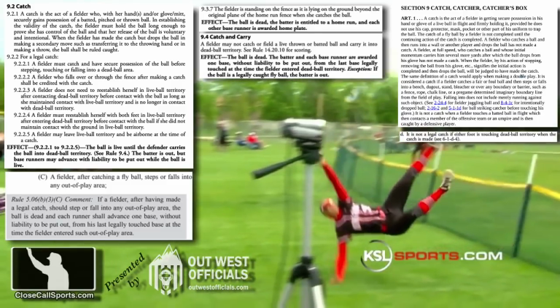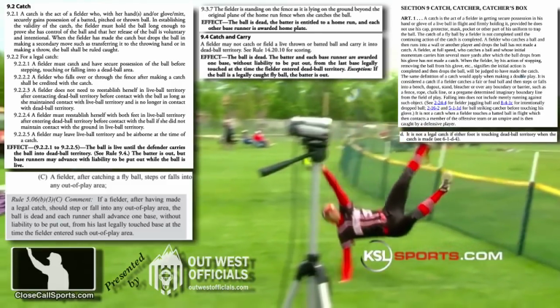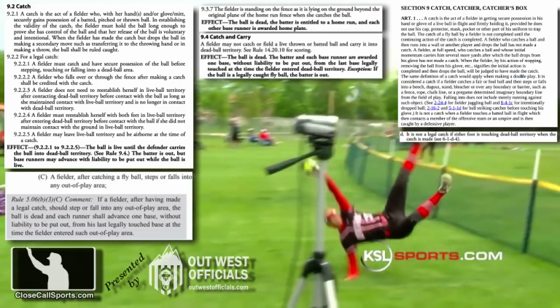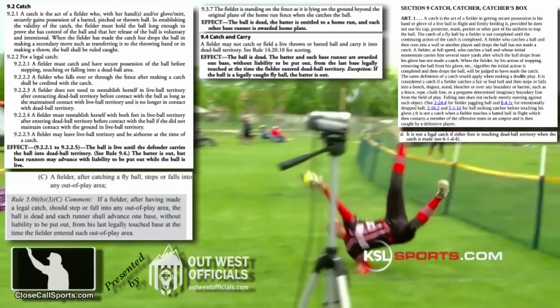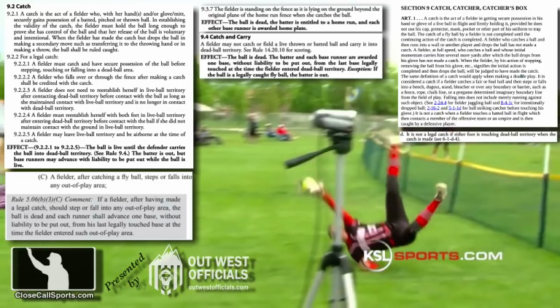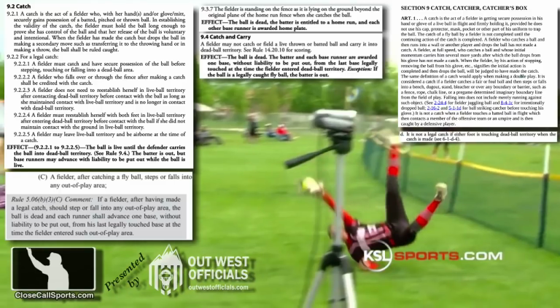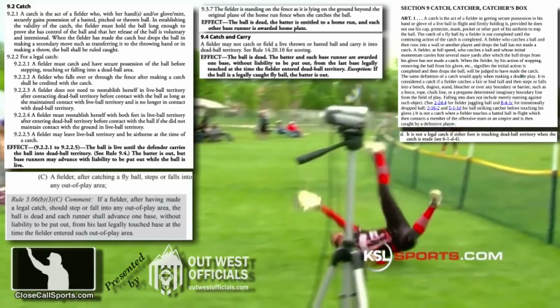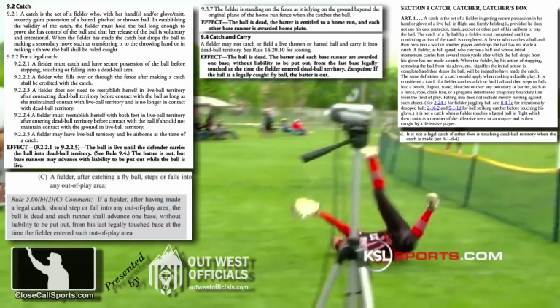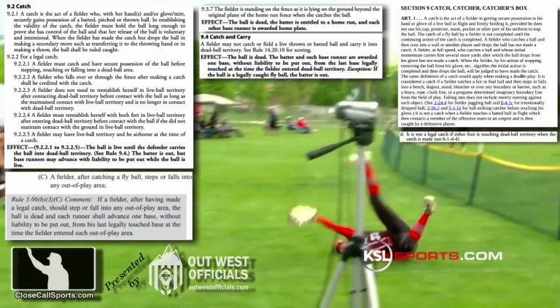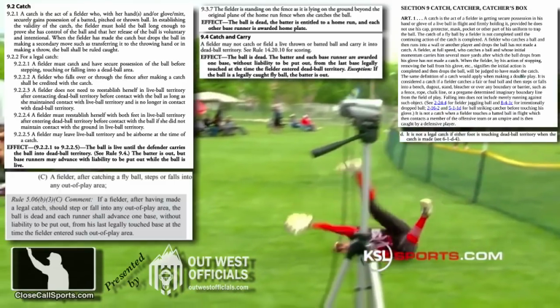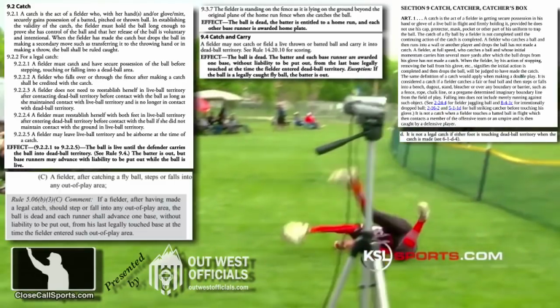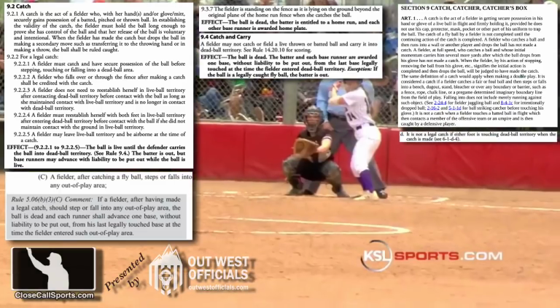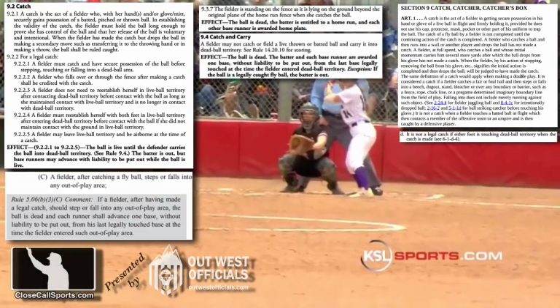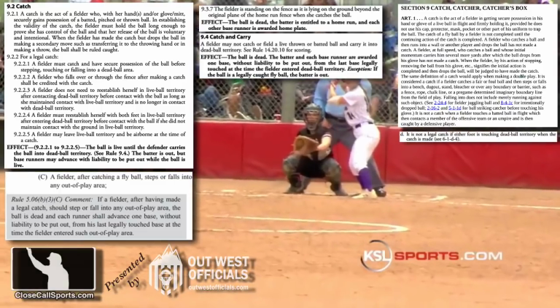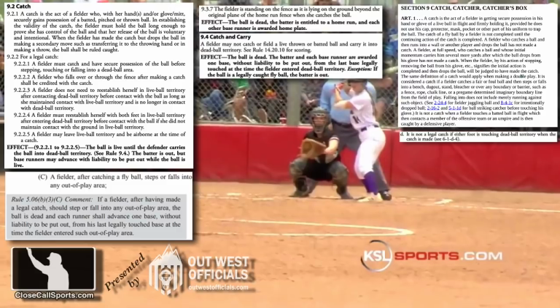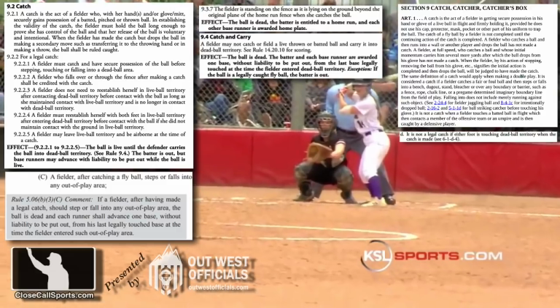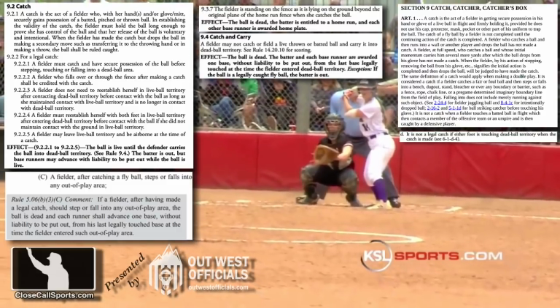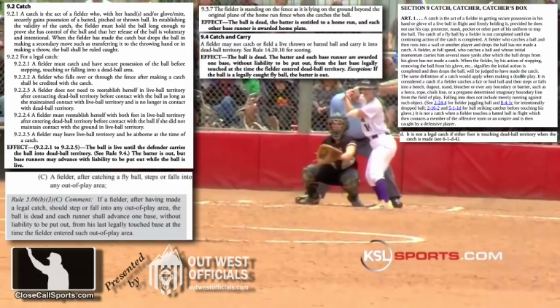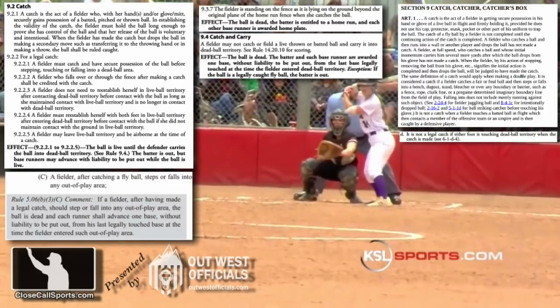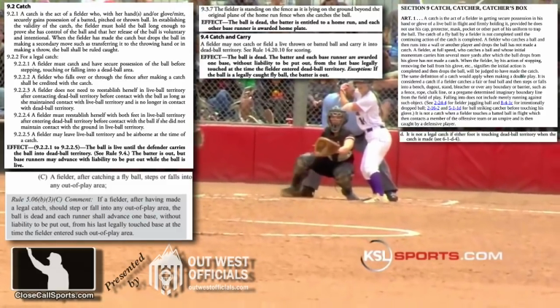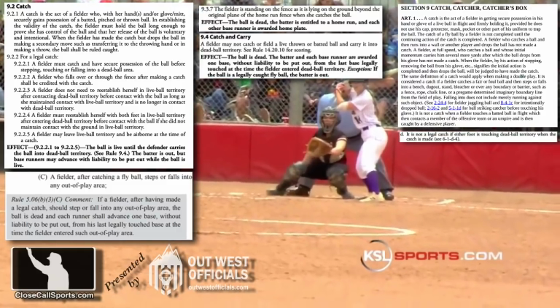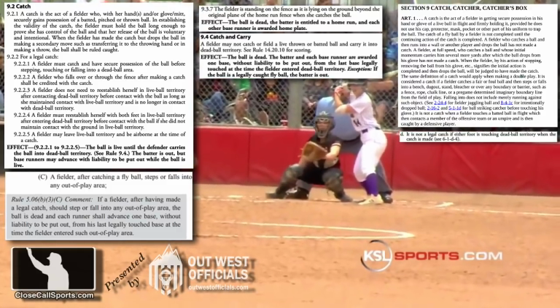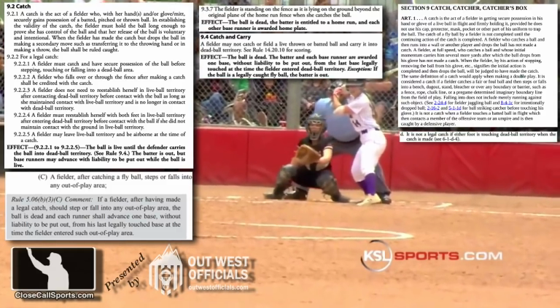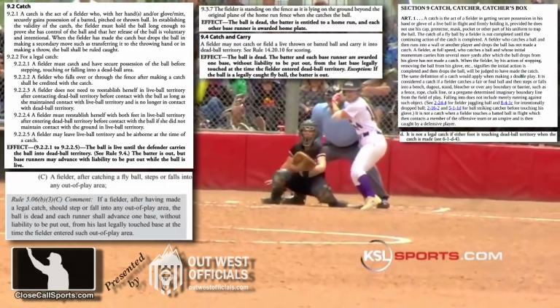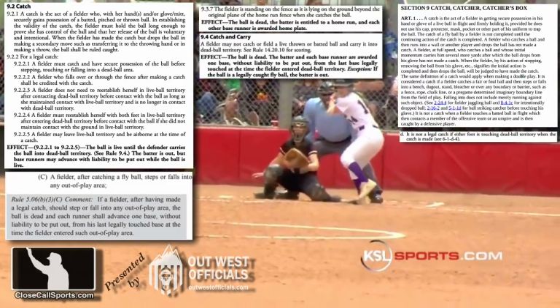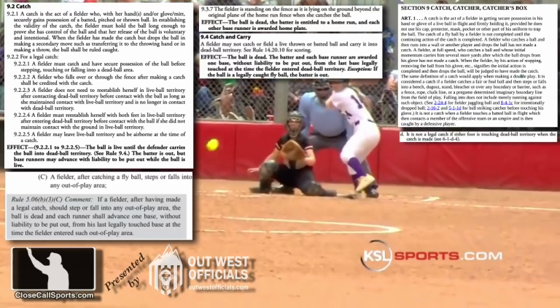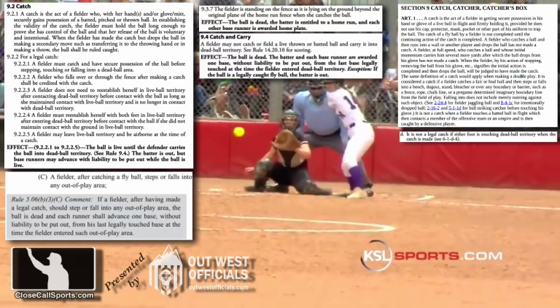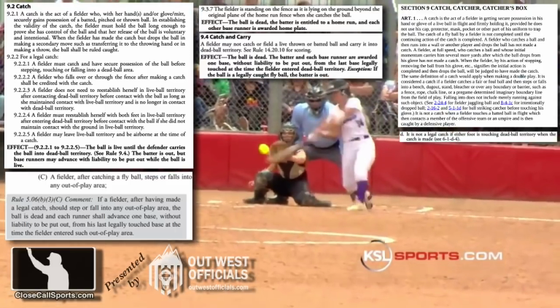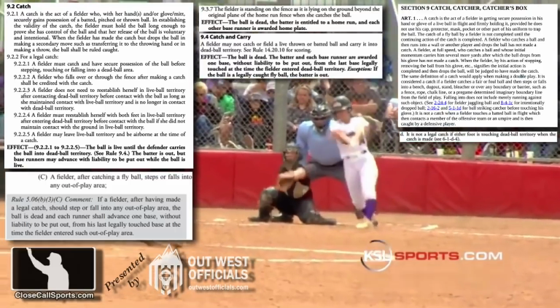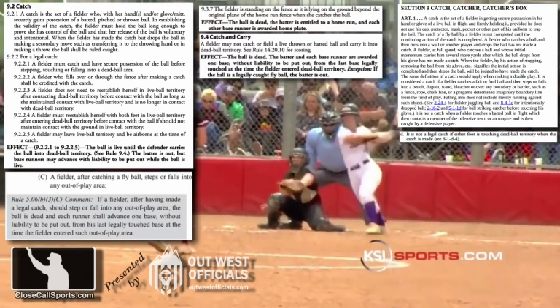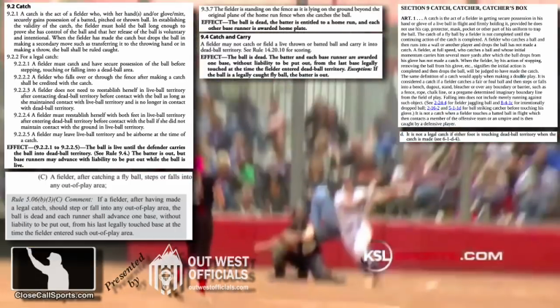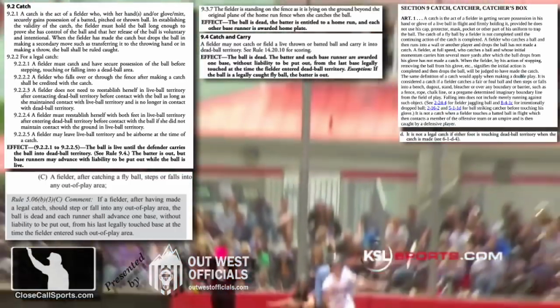In other words, the establishment of the catch must occur prior to body contact with dead ball territory, and the catch must be maintained throughout the impact between body and the ground. That's what makes the call easy in theory, but potentially tricky in actuality — establishing whether they're bobbling it or not.